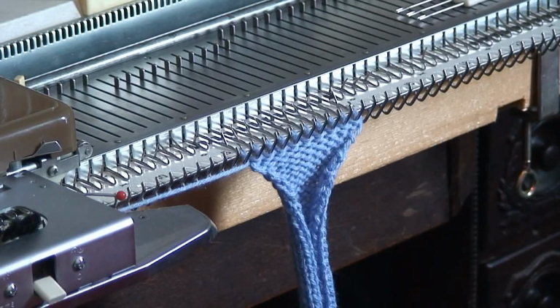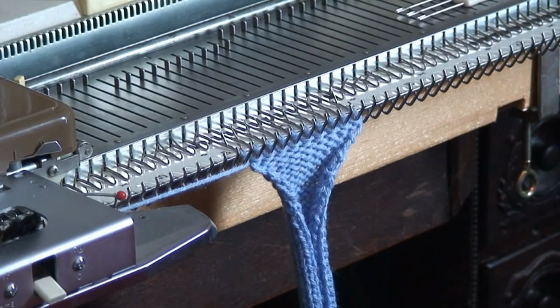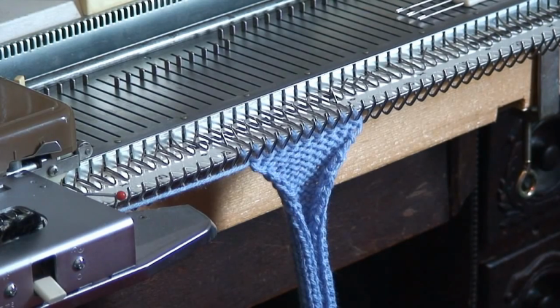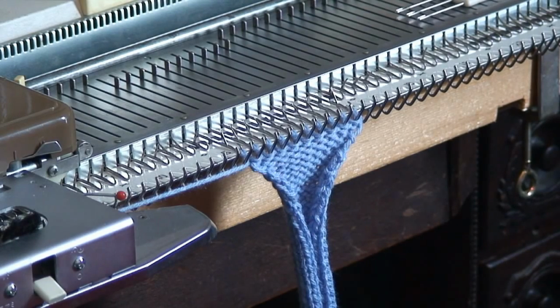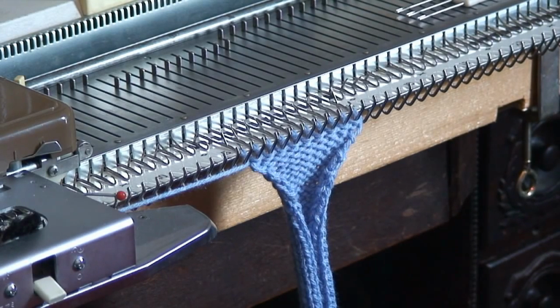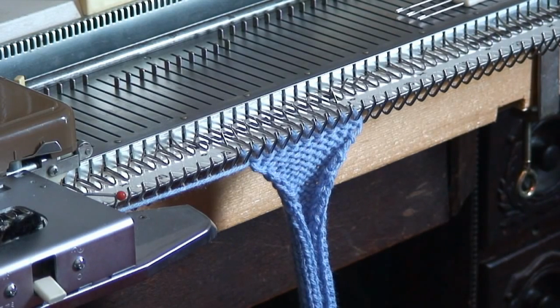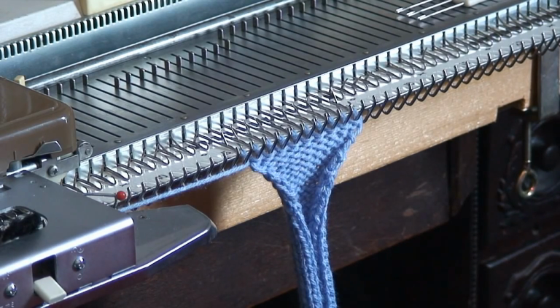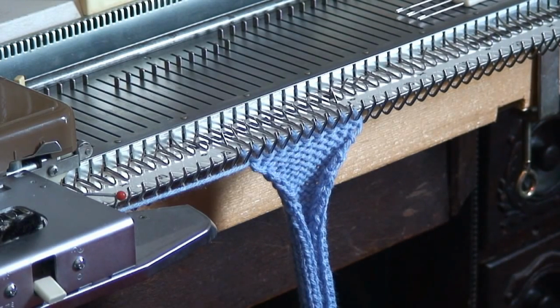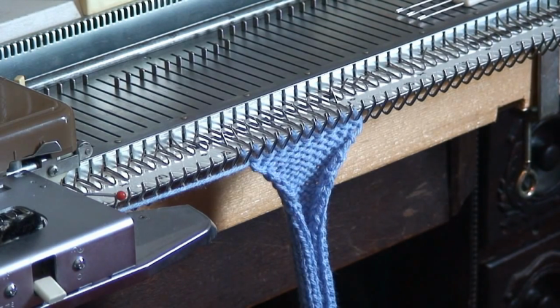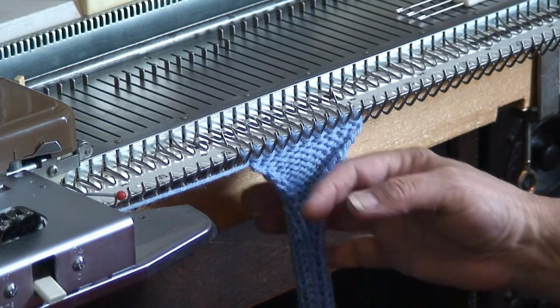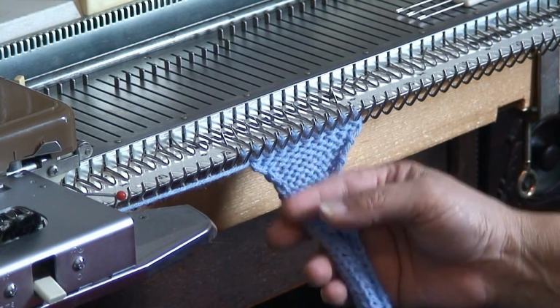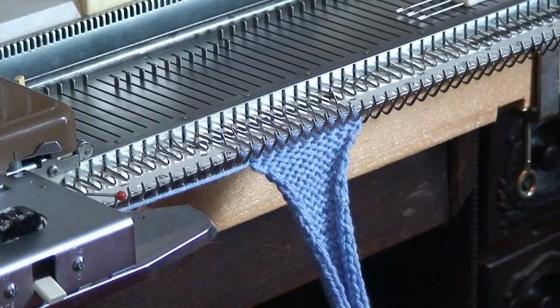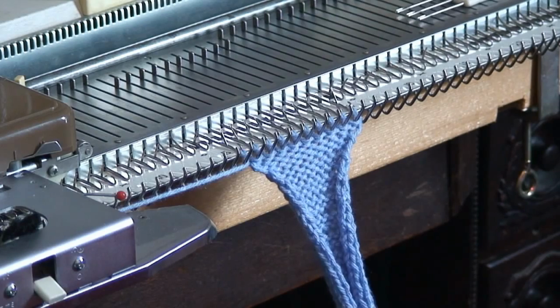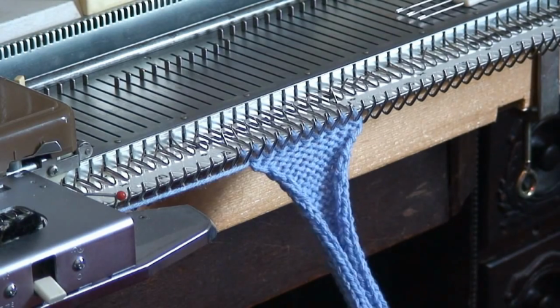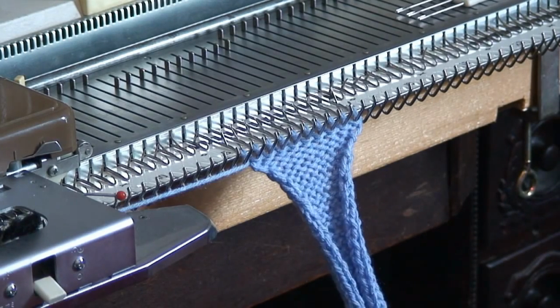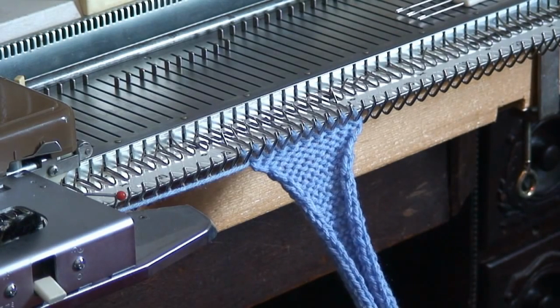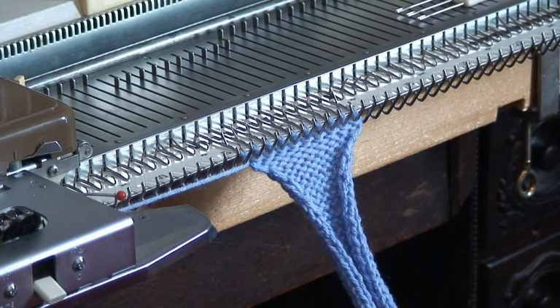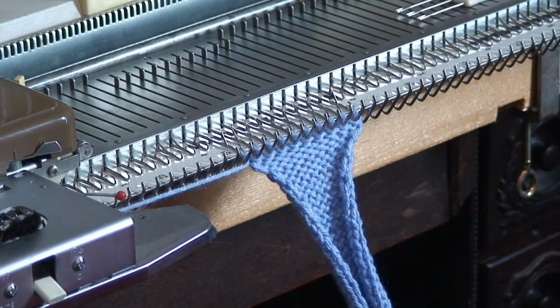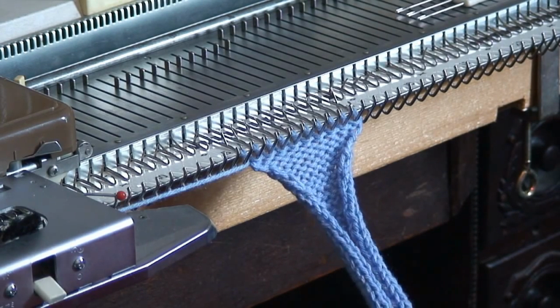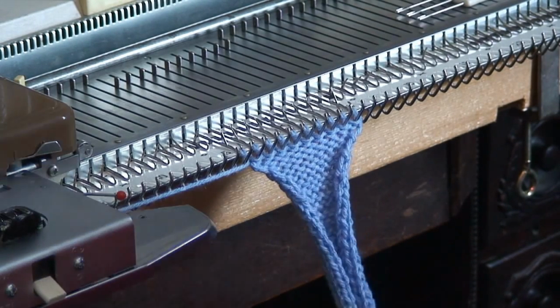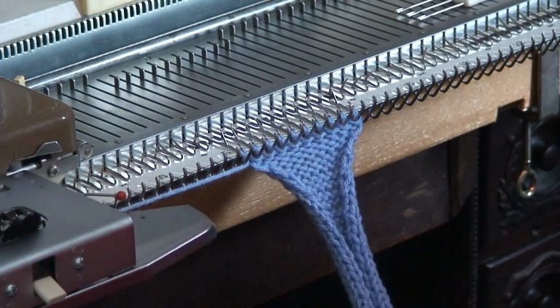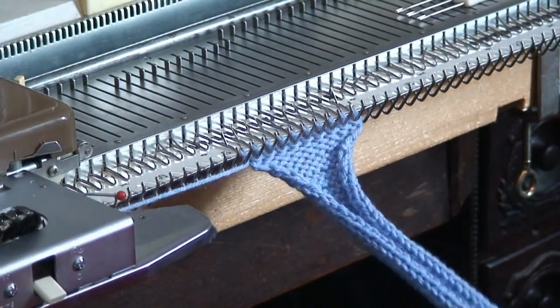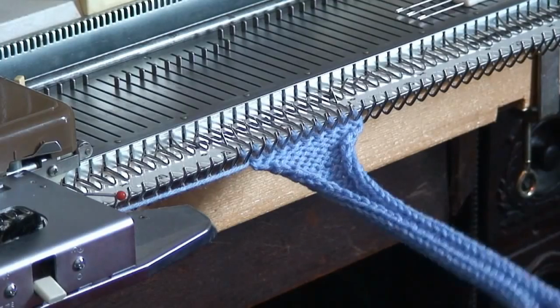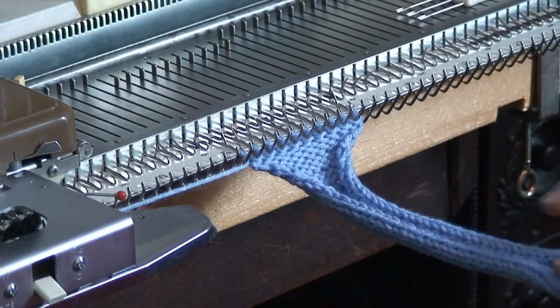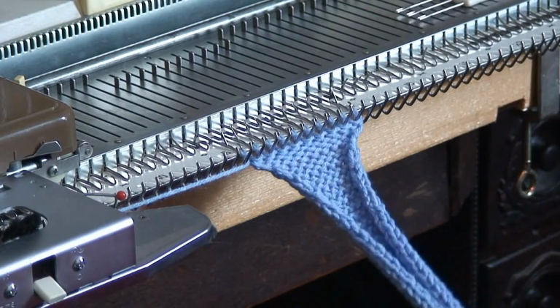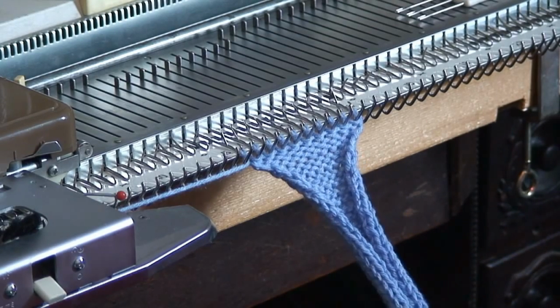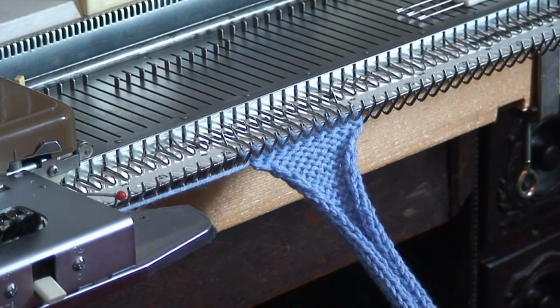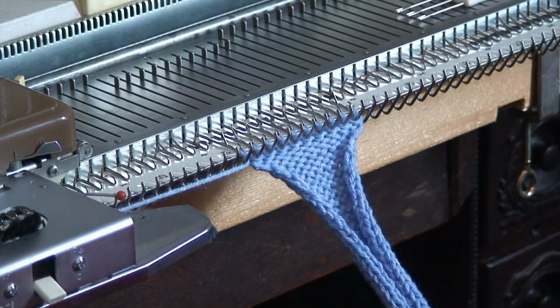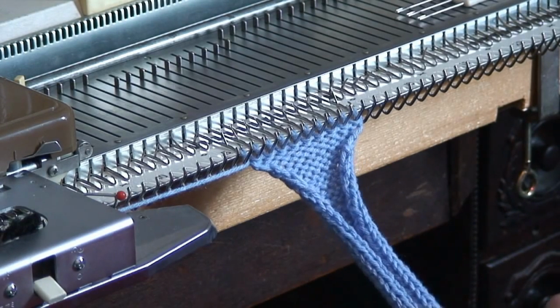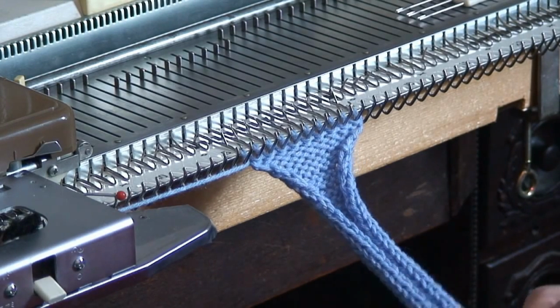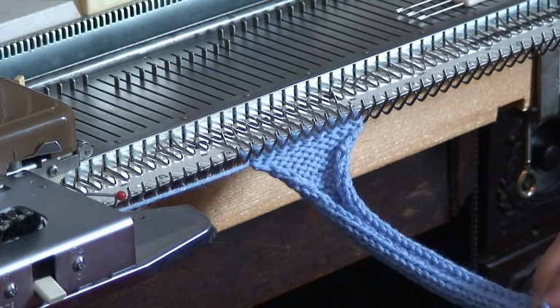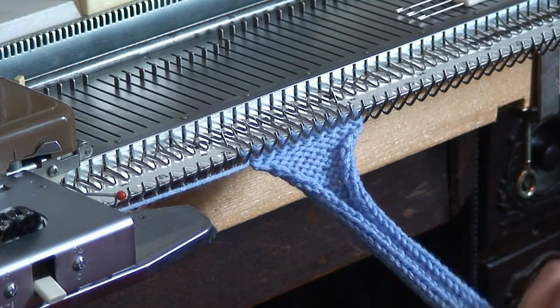Here's a simple baby slipper that you could knit up on the machine. I'm working on the bulky, so any of the bulky machines should work out for this. And if you don't need it, it's going to fit somebody someplace.